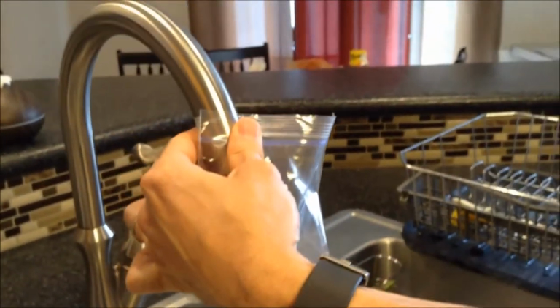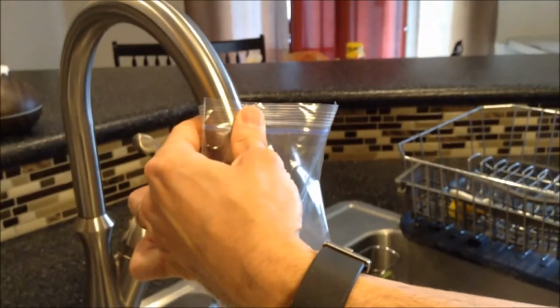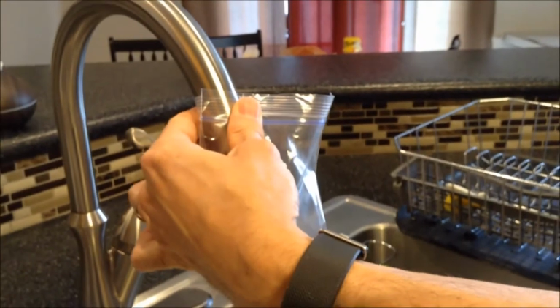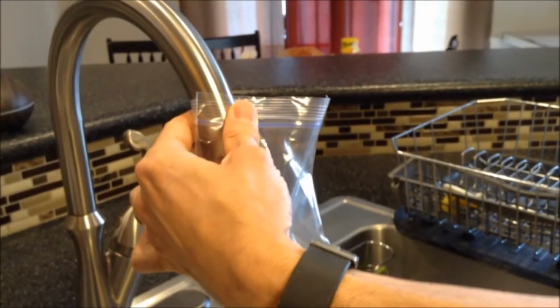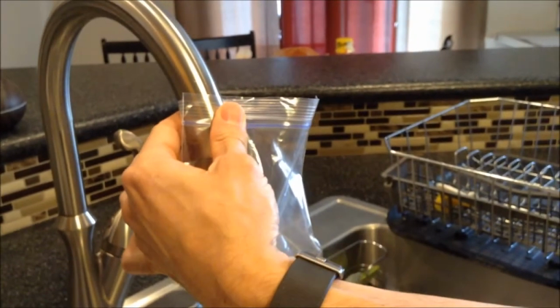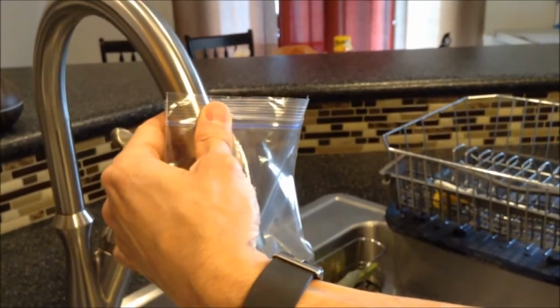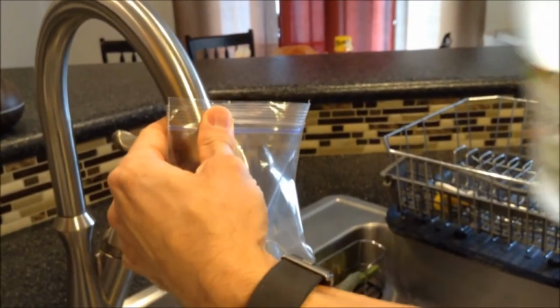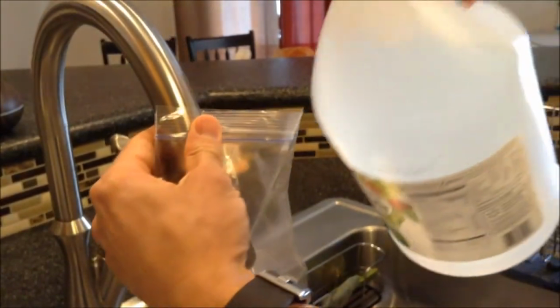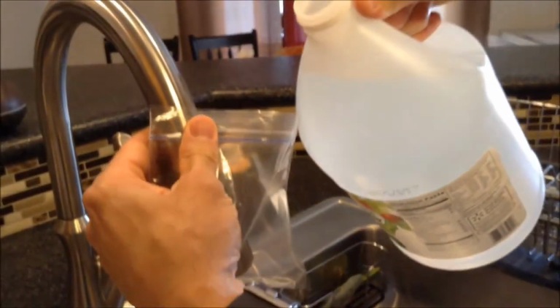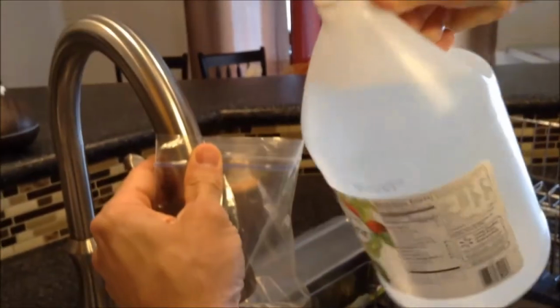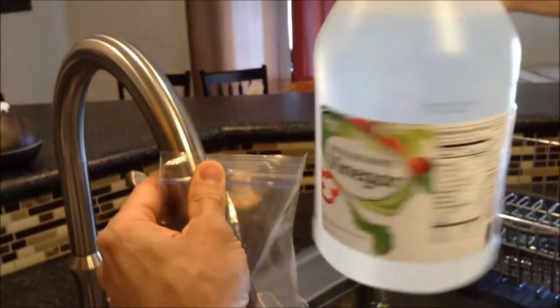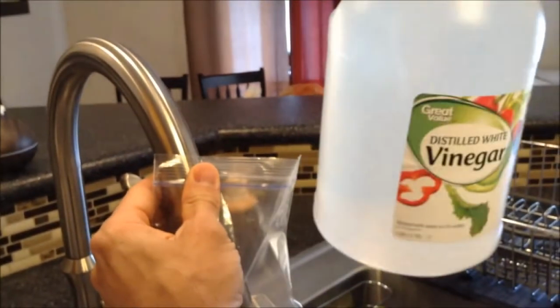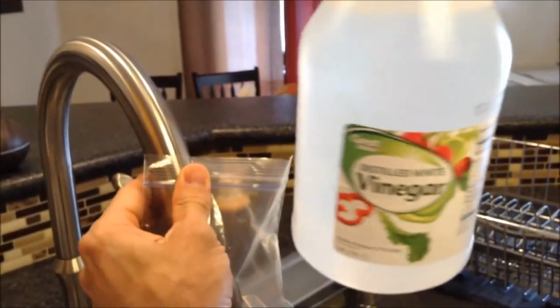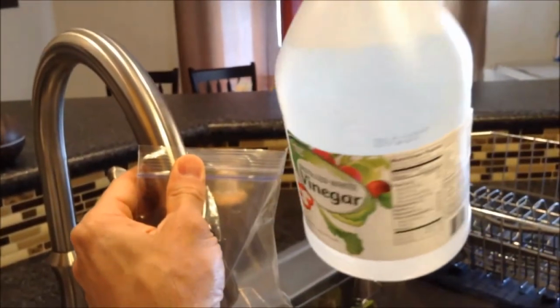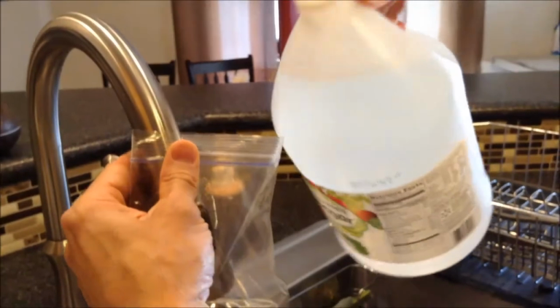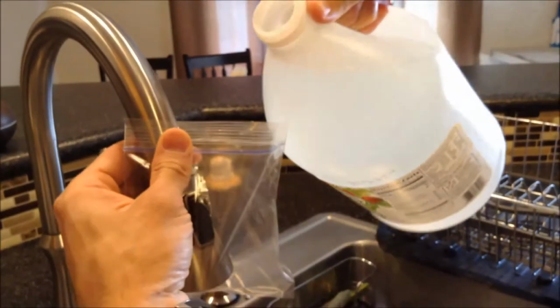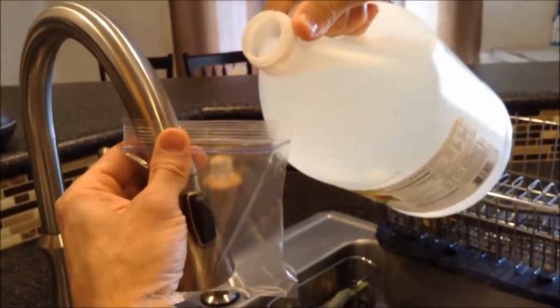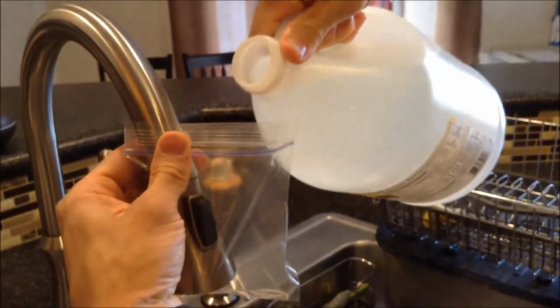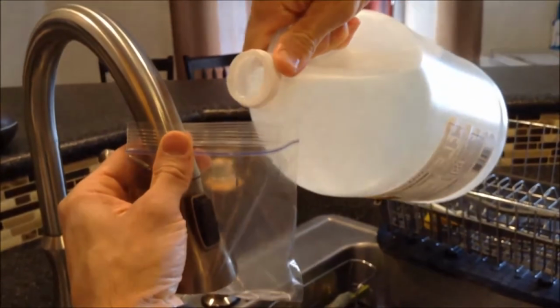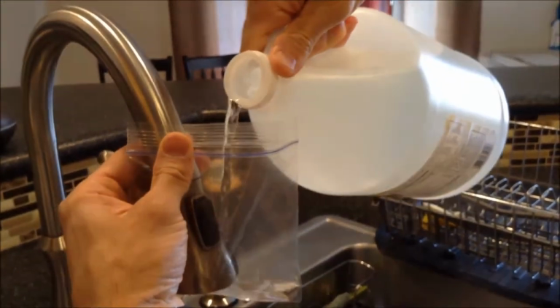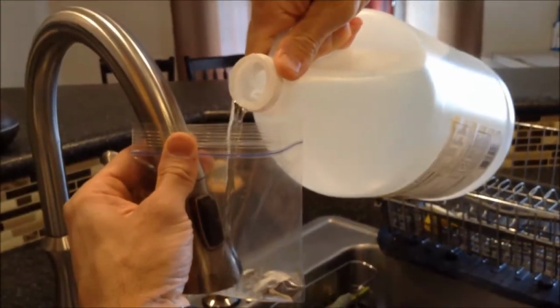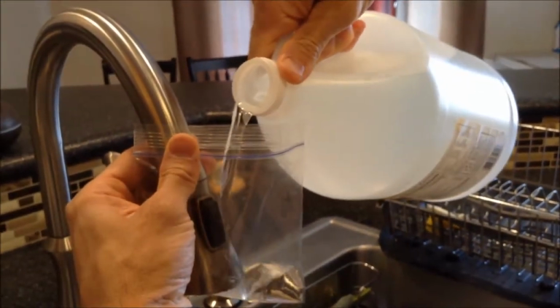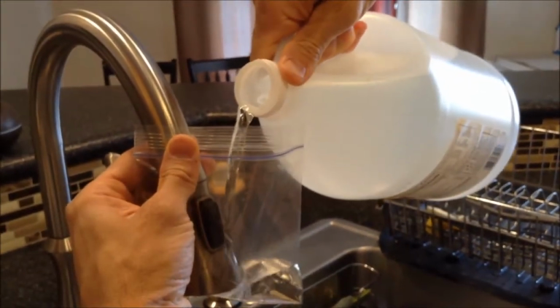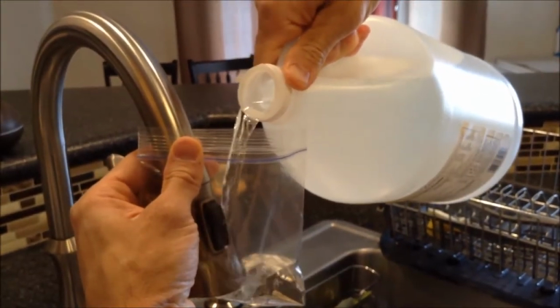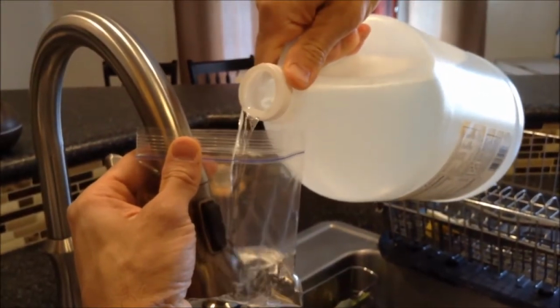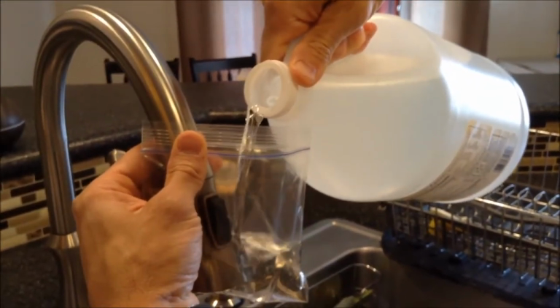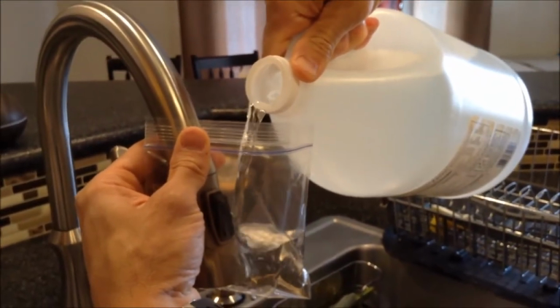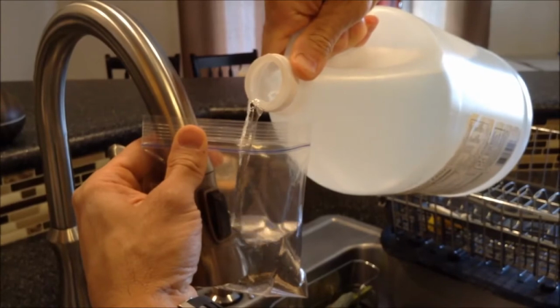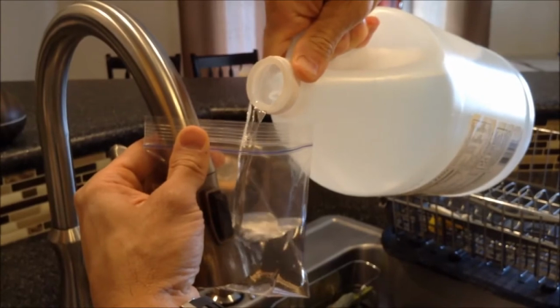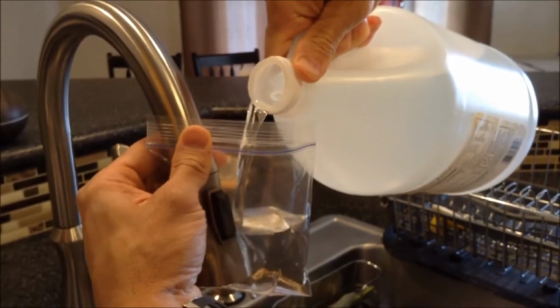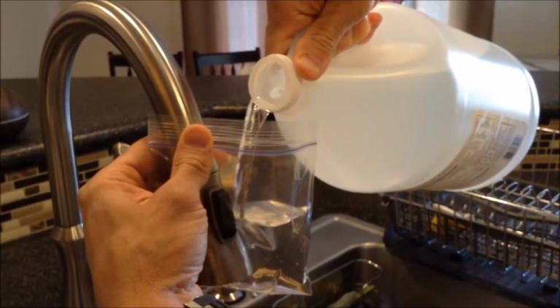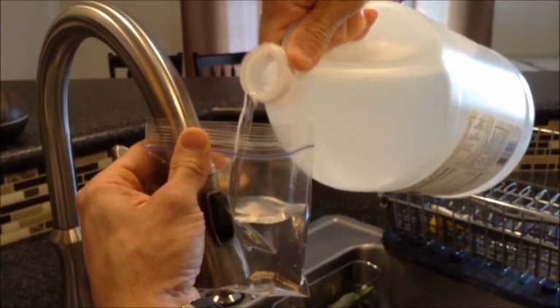I have some vinegar here. This is just regular distilled white vinegar. We're going to pour that into the baggie while I'm holding the bag with one hand, like so.